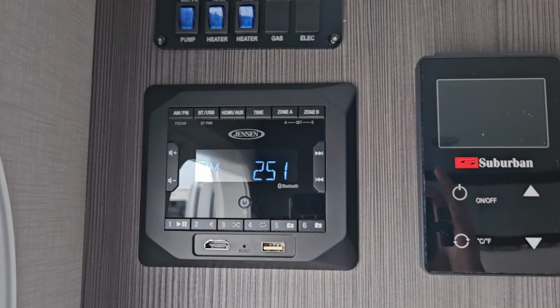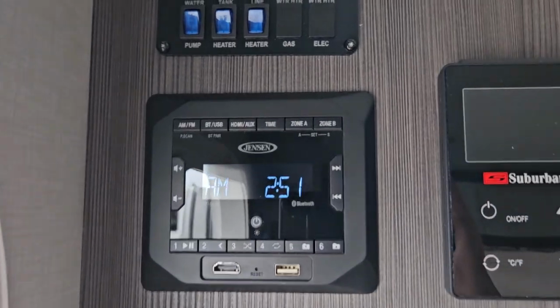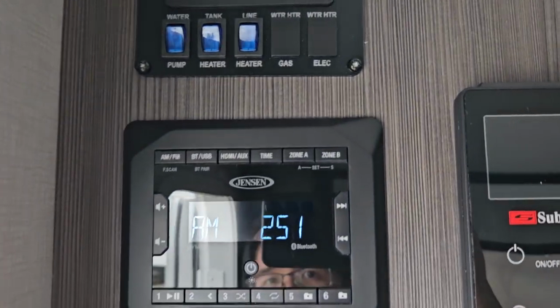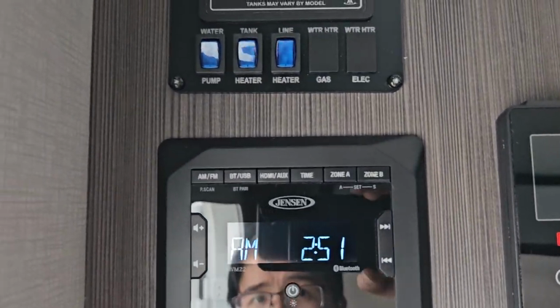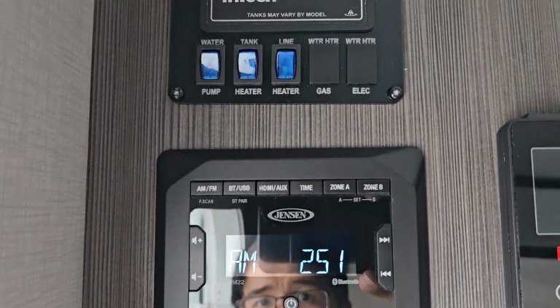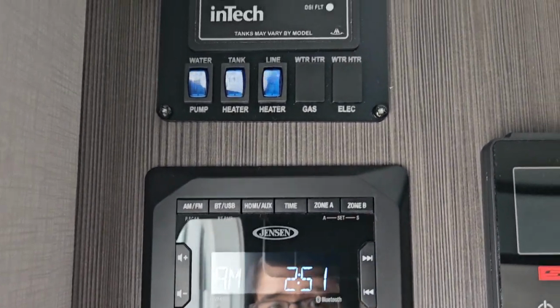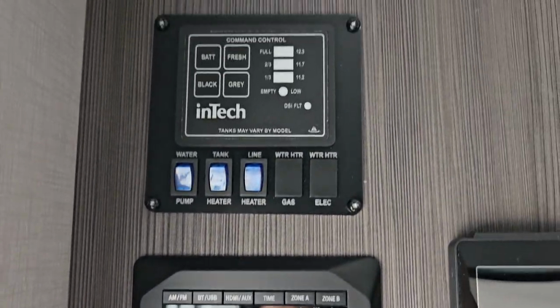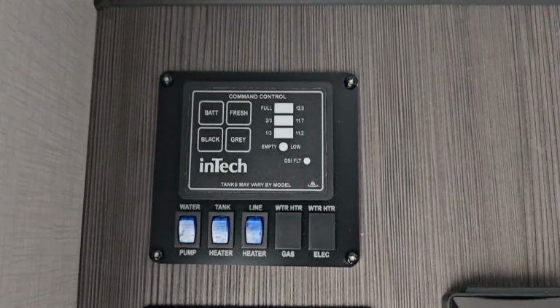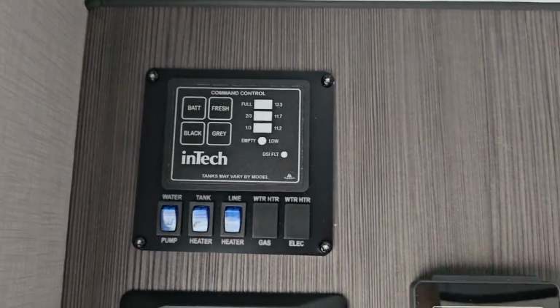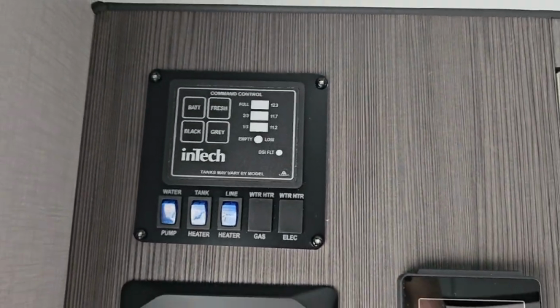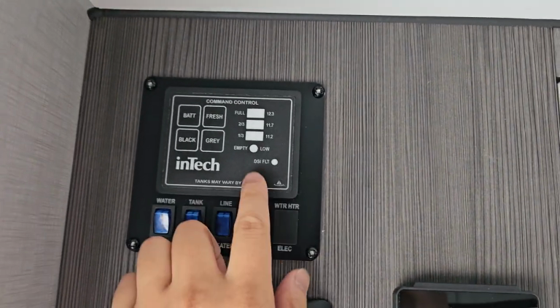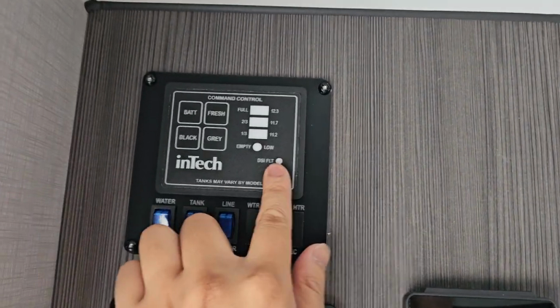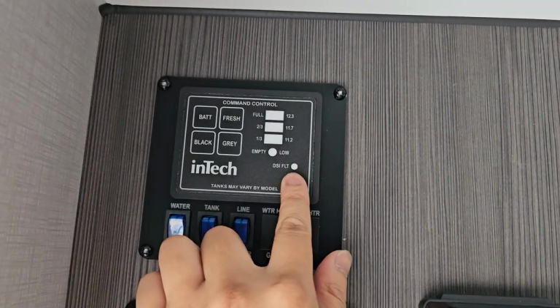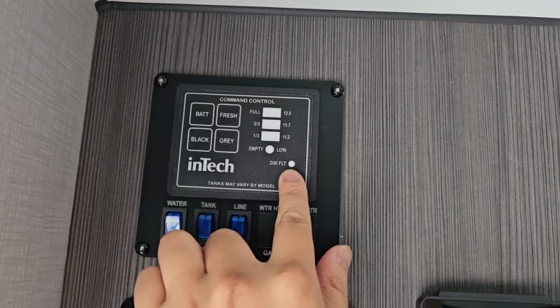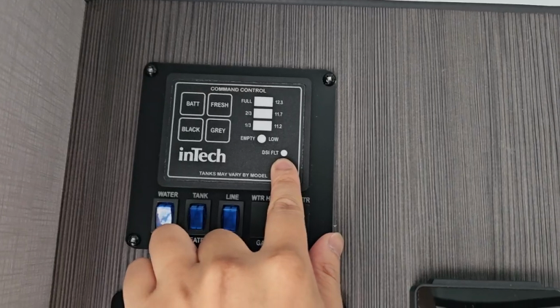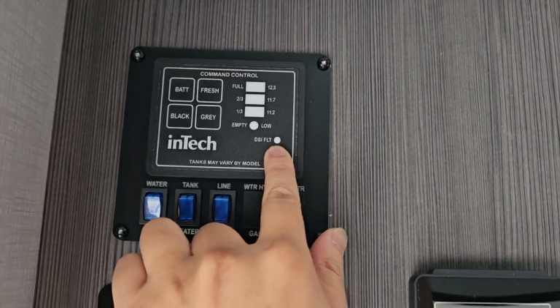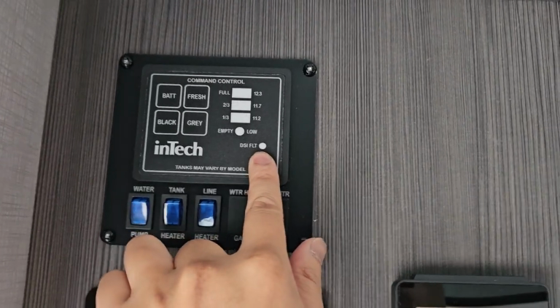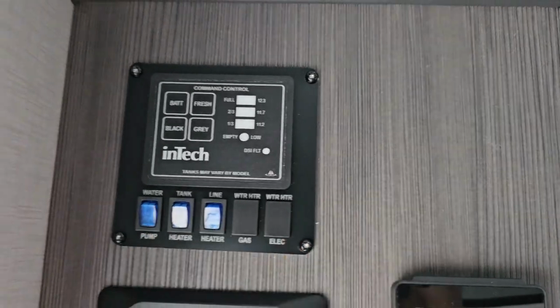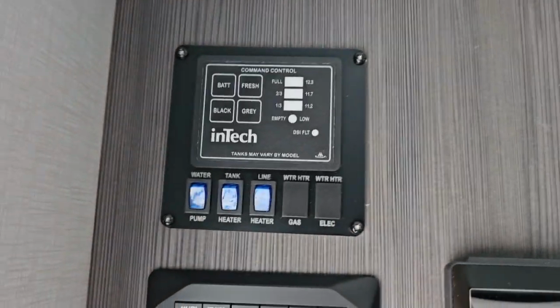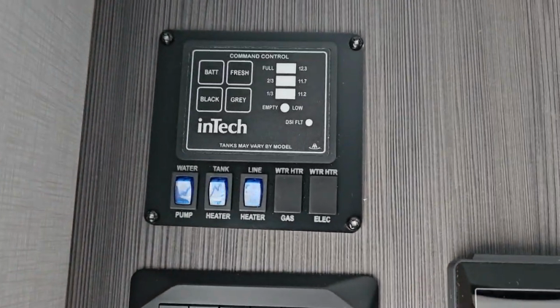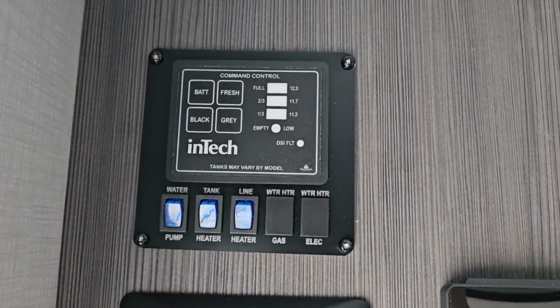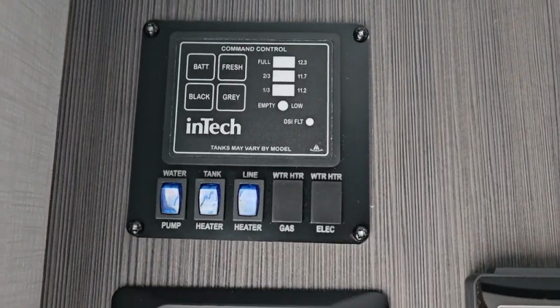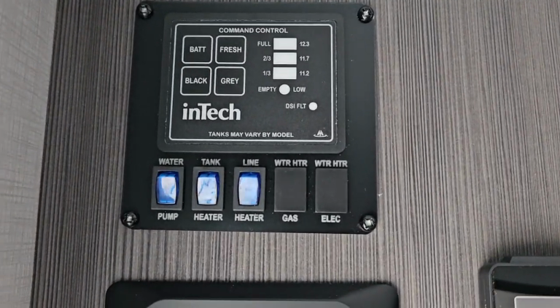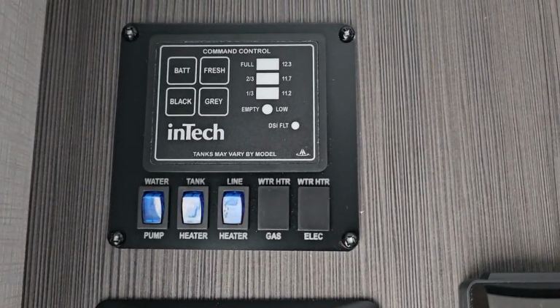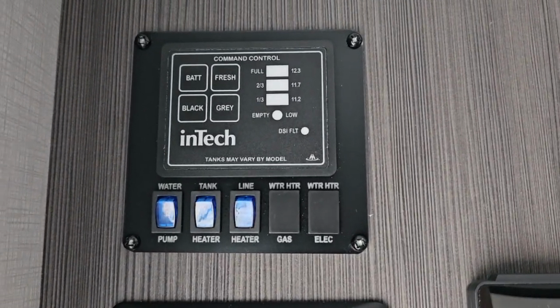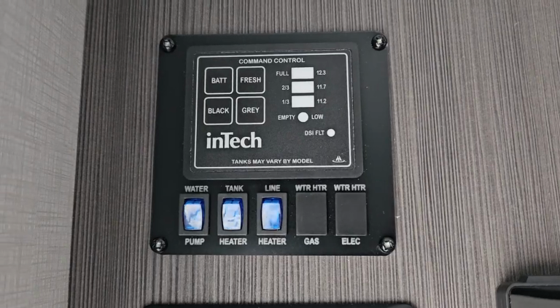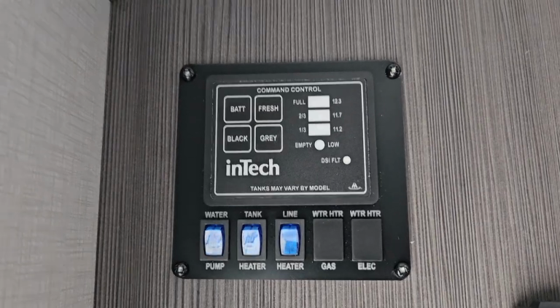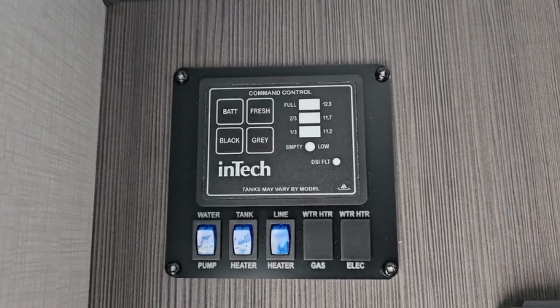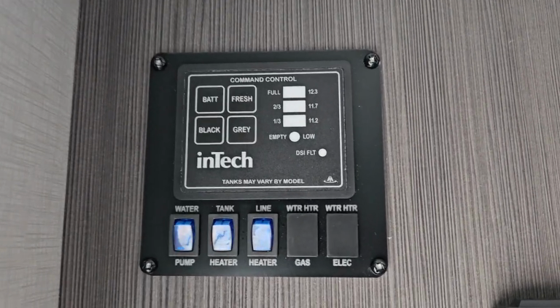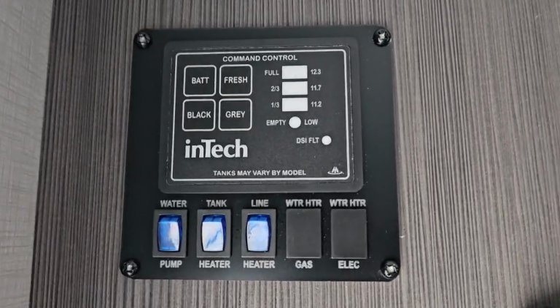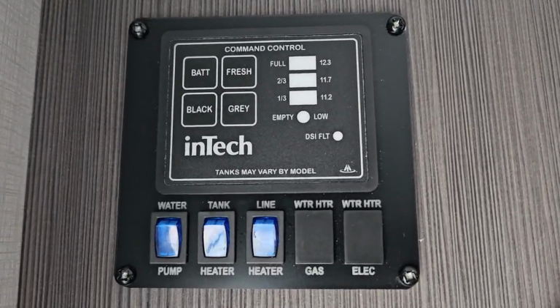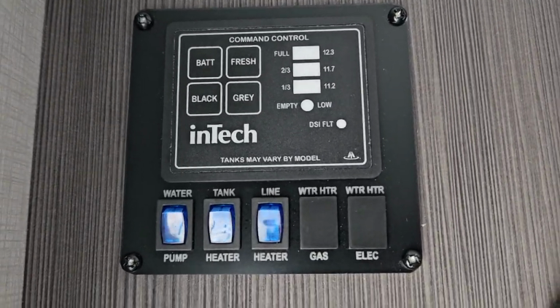You got your standard radio. Just to let you know about this DSi light — this will let you know if your tank hasn't fired properly if the light stays on. Once the light is out, it means that it's fired correctly.